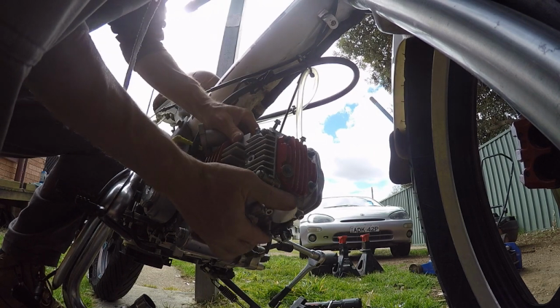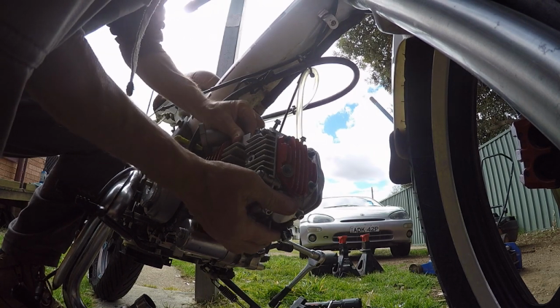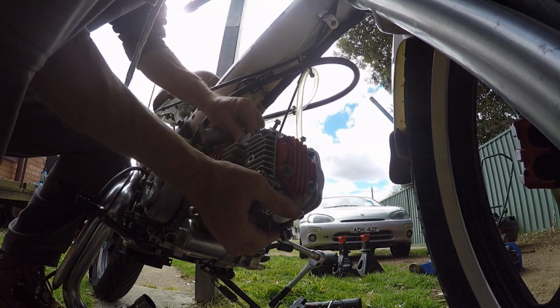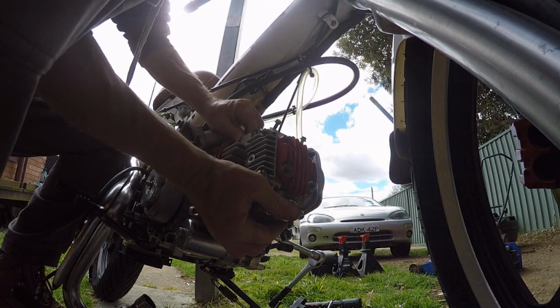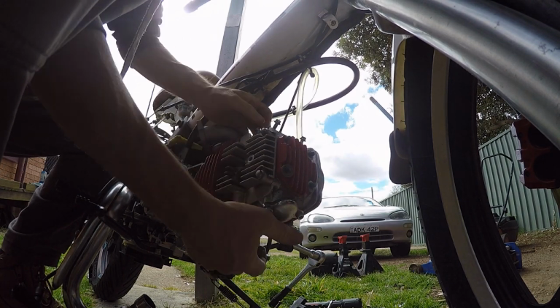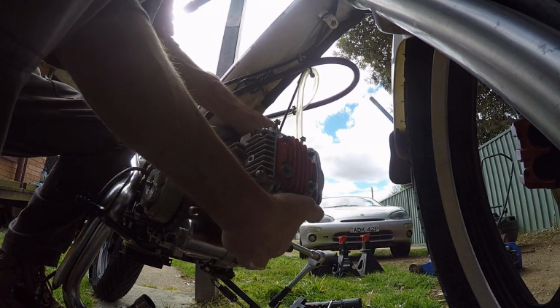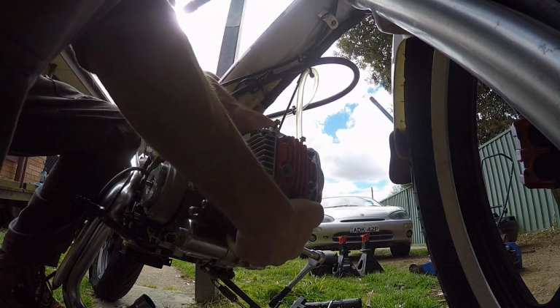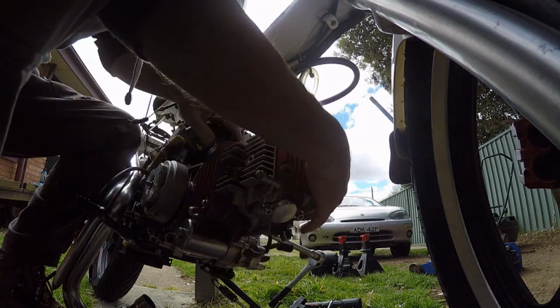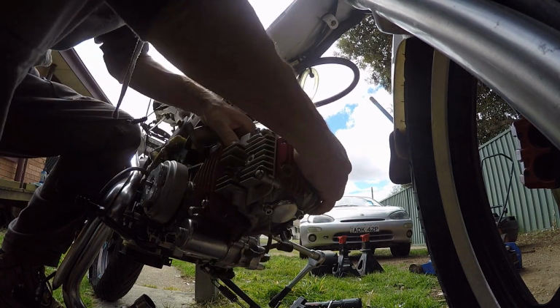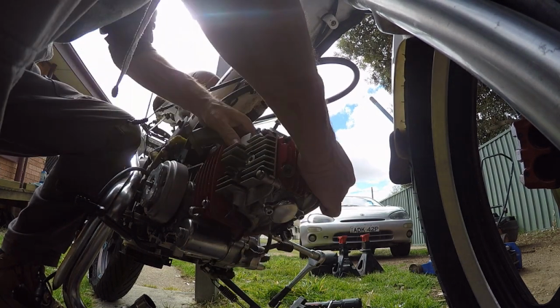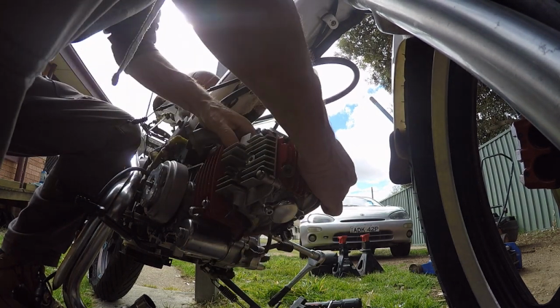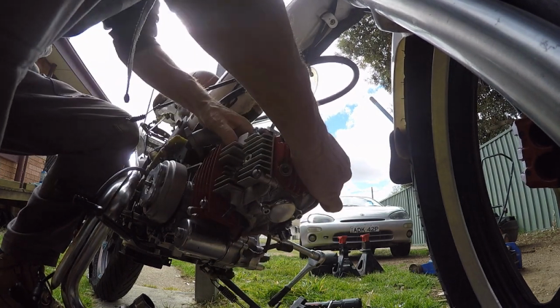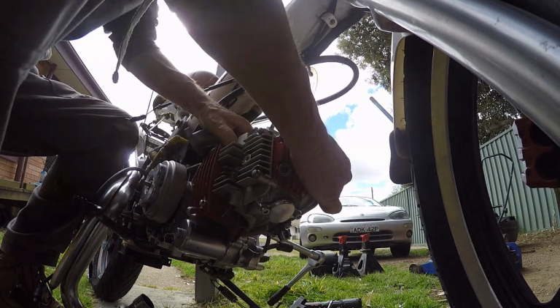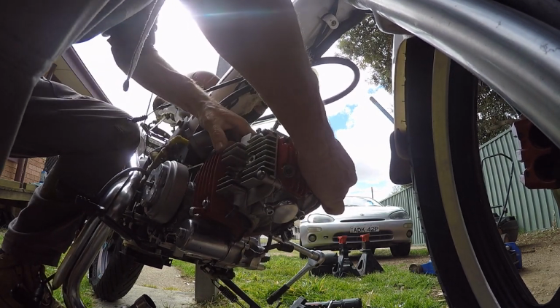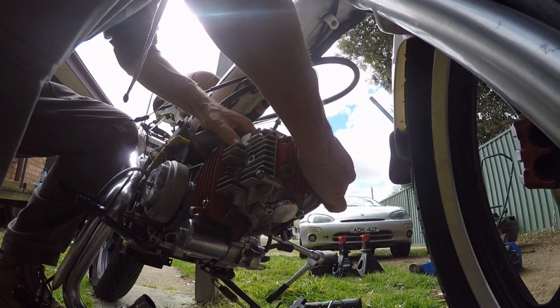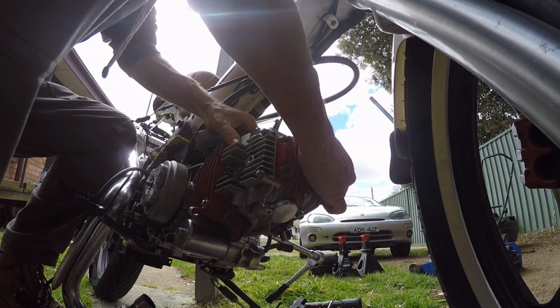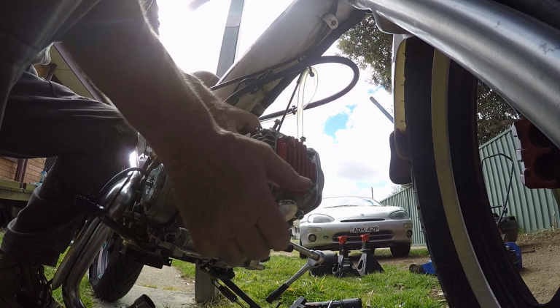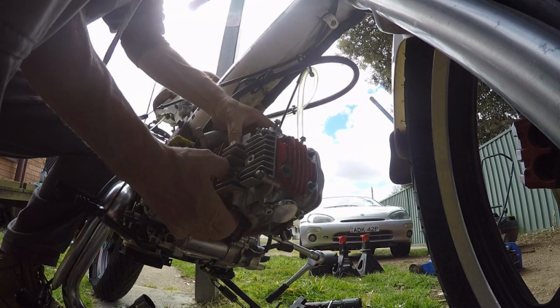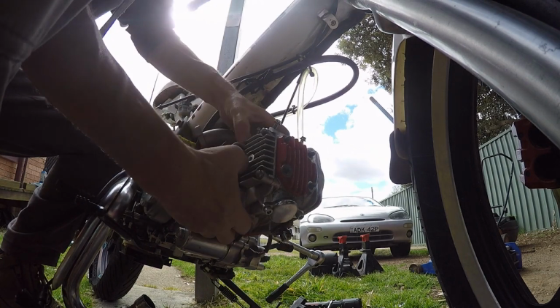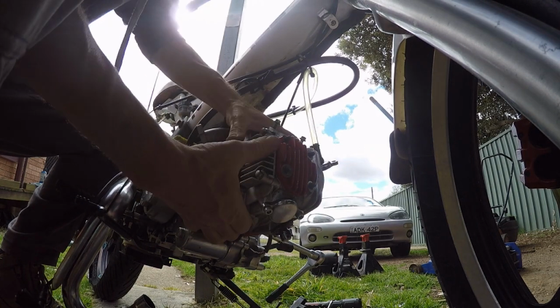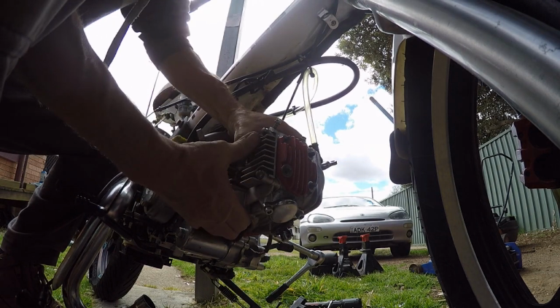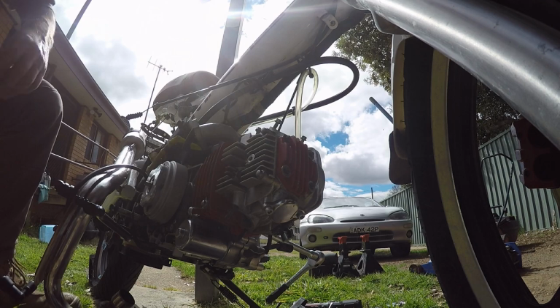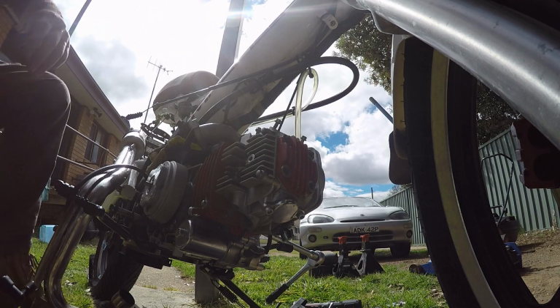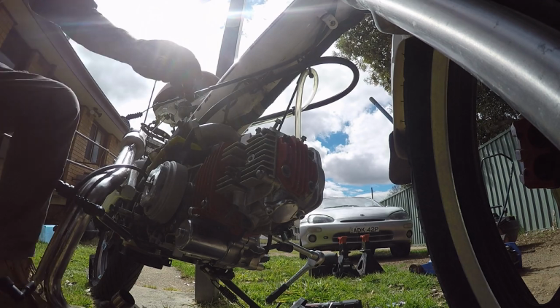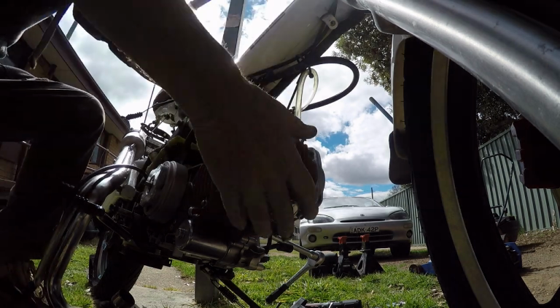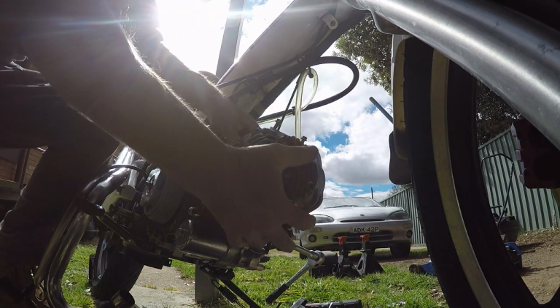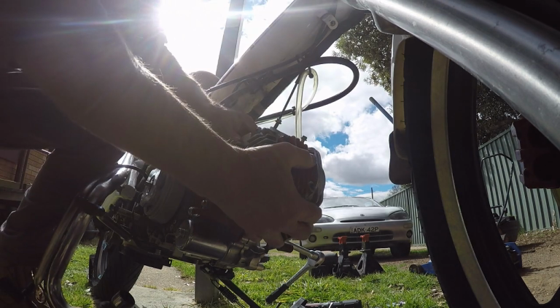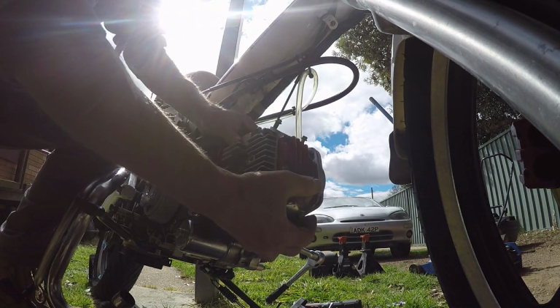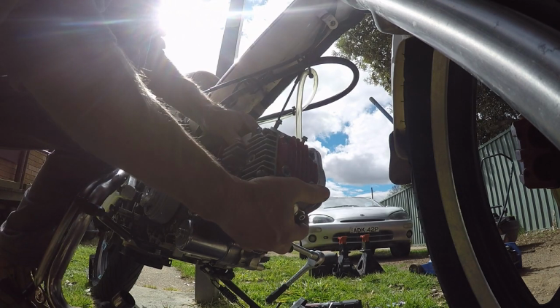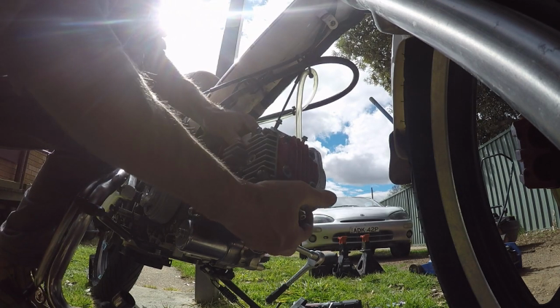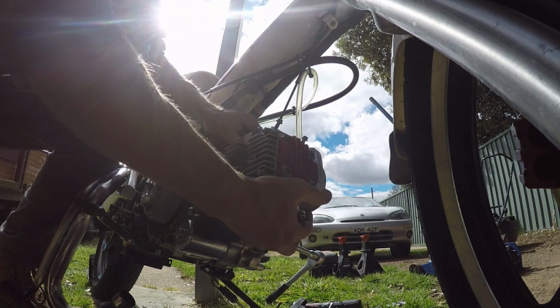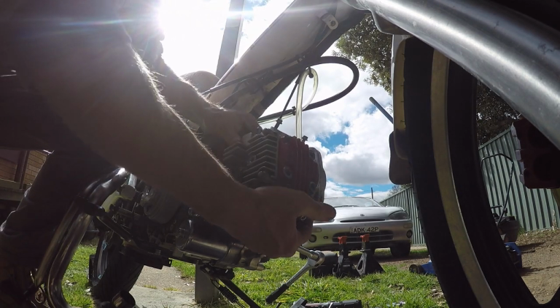Only taking the head off at this stage. I swear to god I double-checked that cam timing.